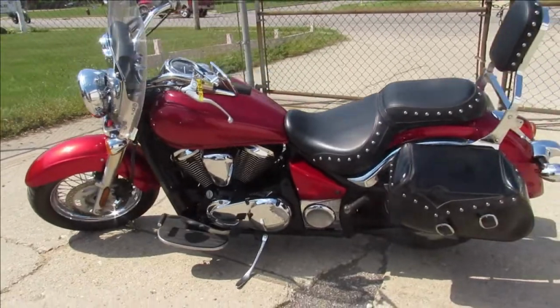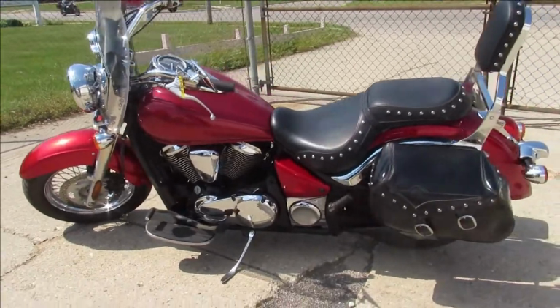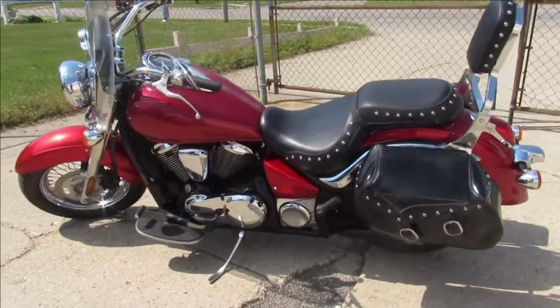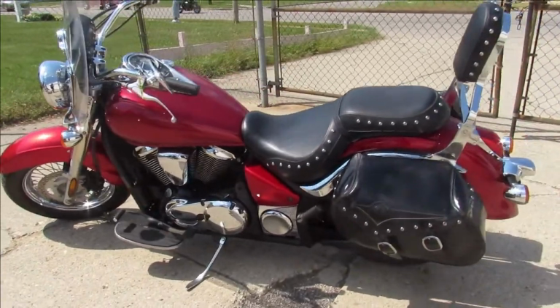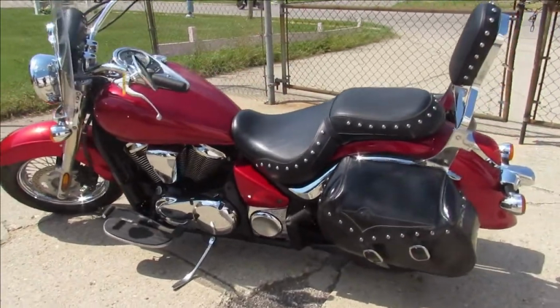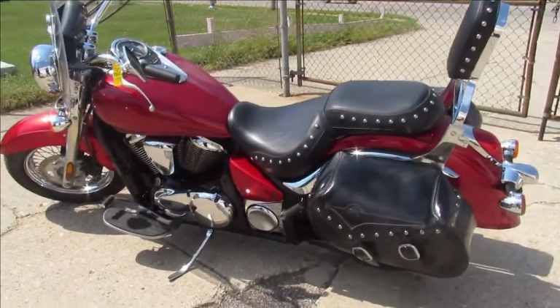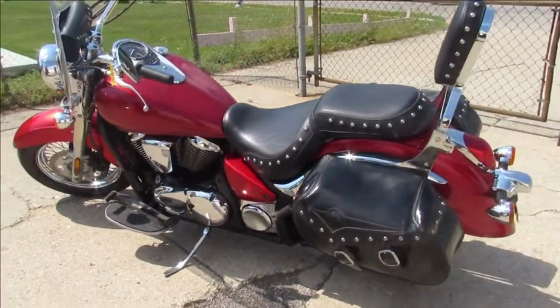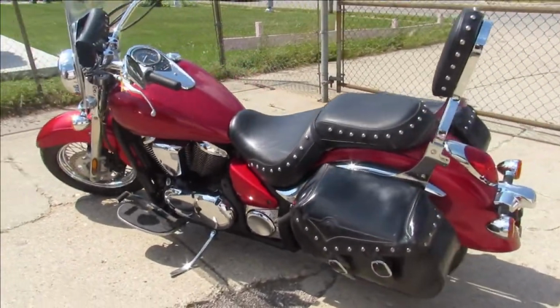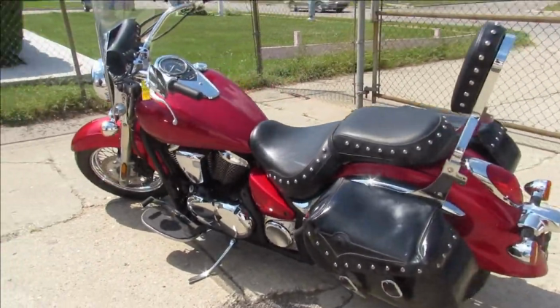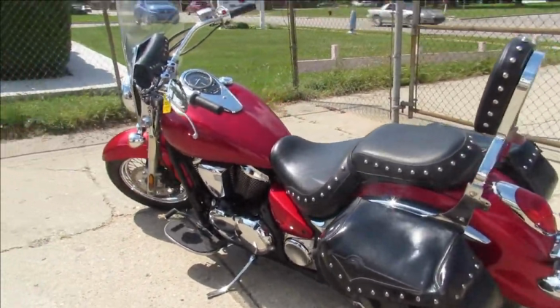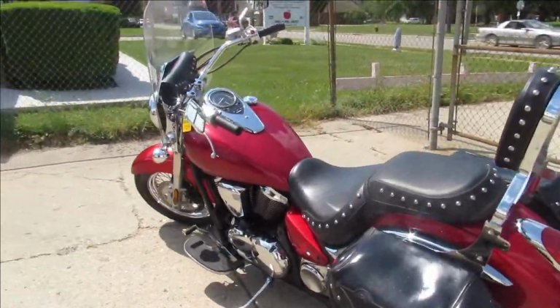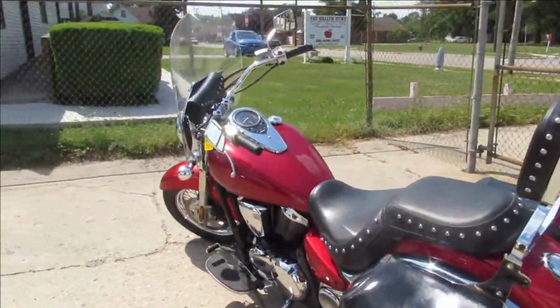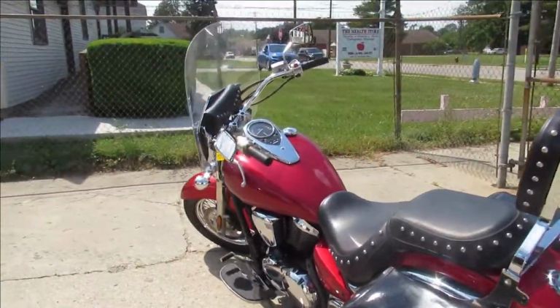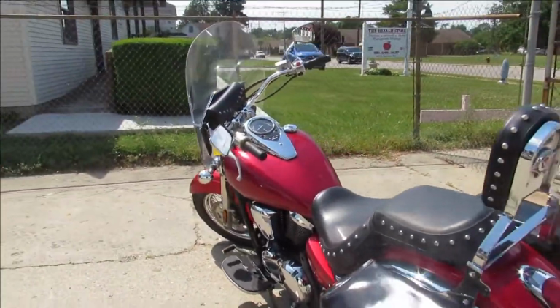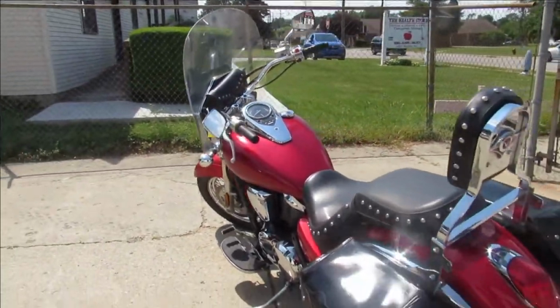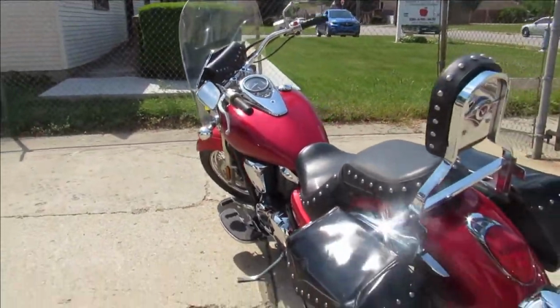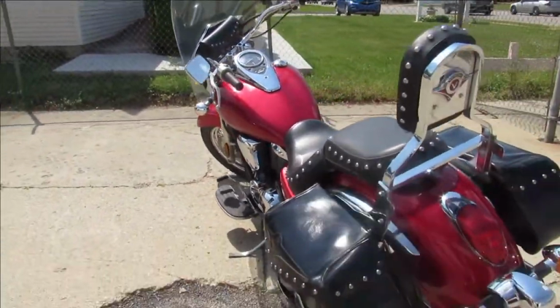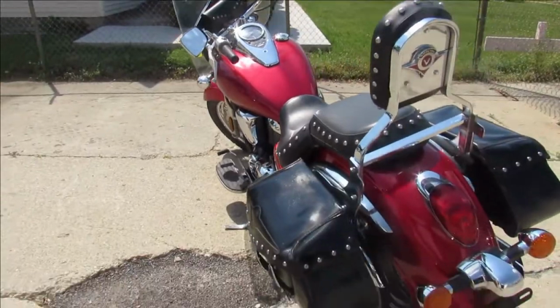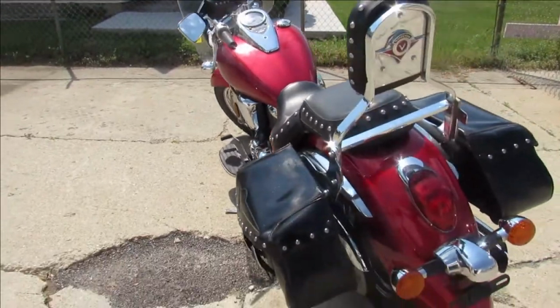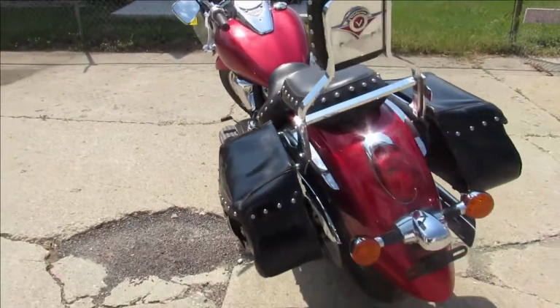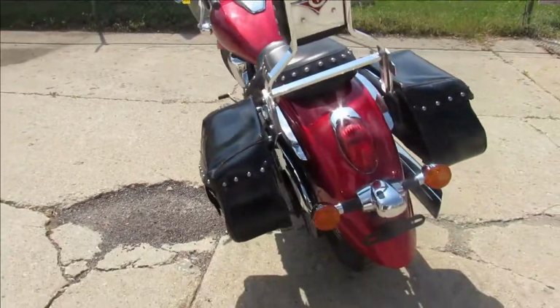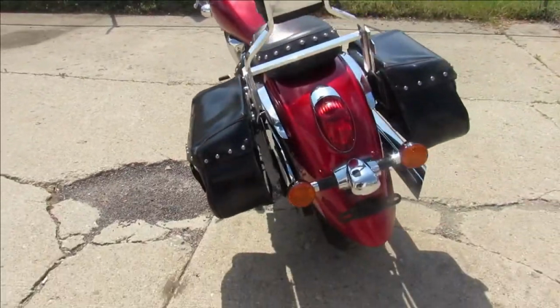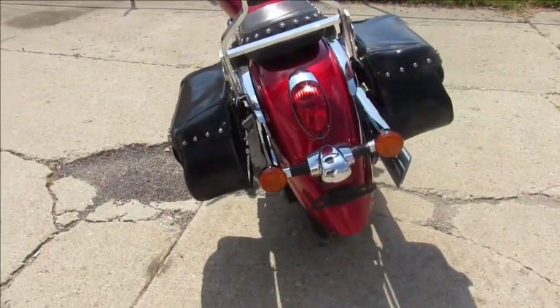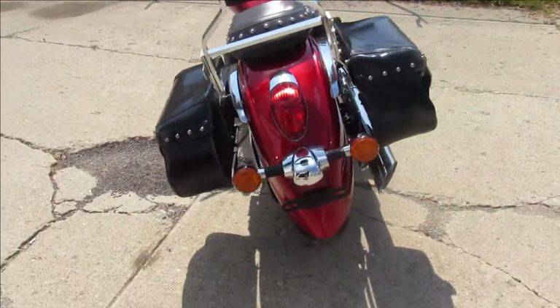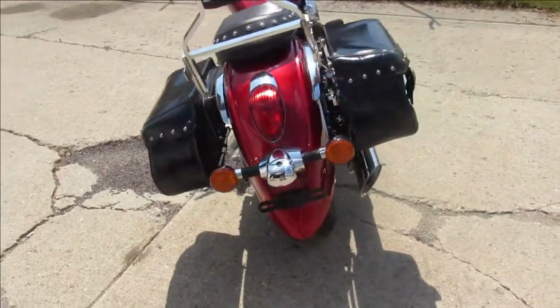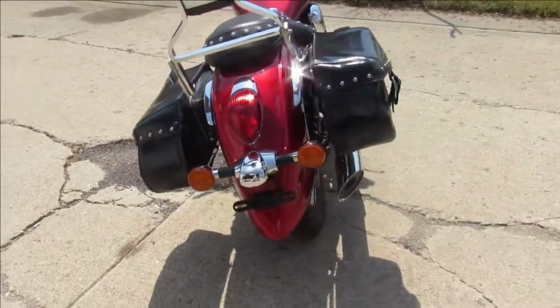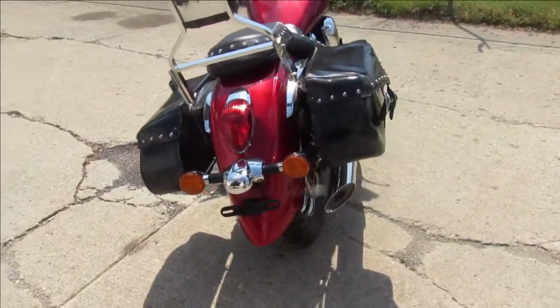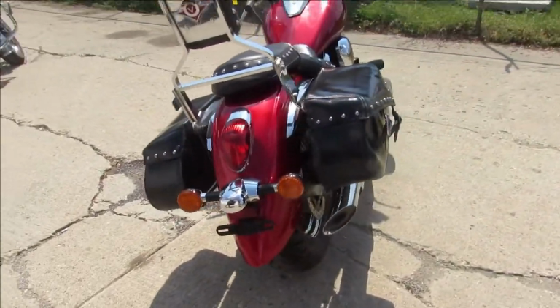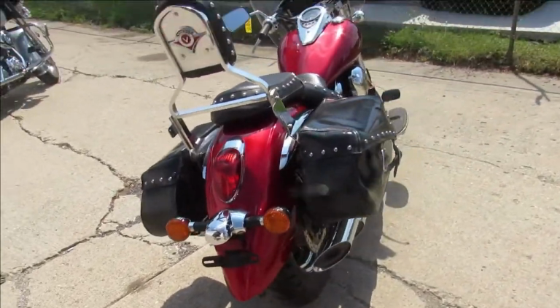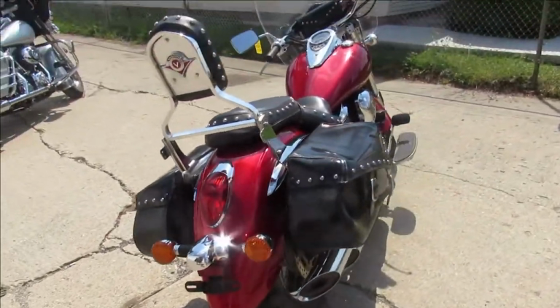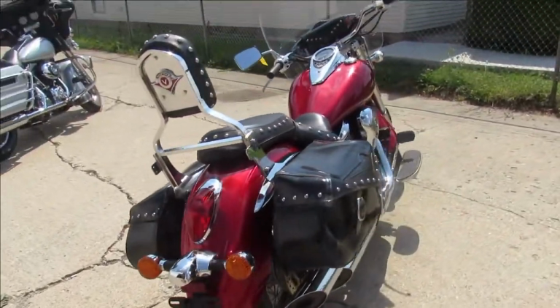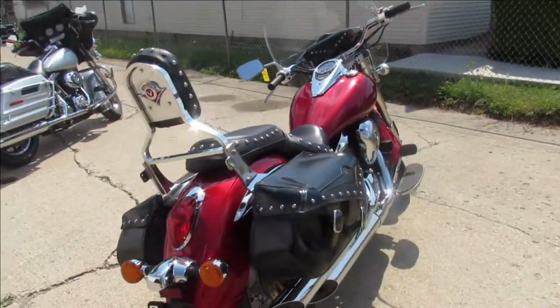Take a close look: candy apple red paint, tons of chrome, windshield, saddlebags, back rest, chrome lace wheels and more, just serviced at the dealership and is ready to go.